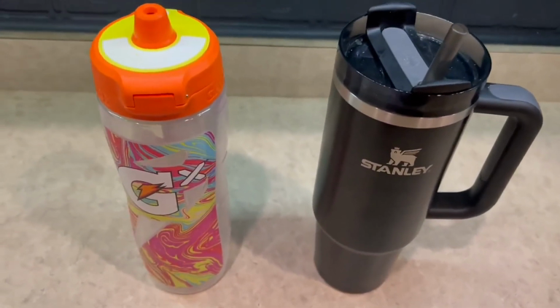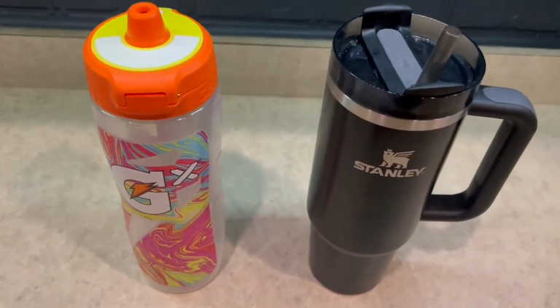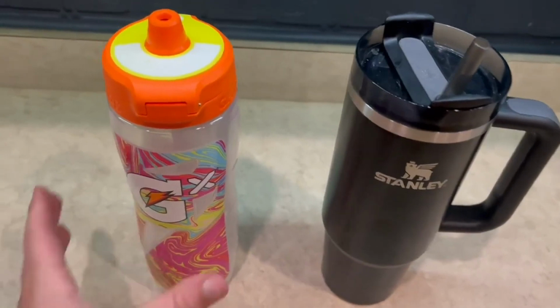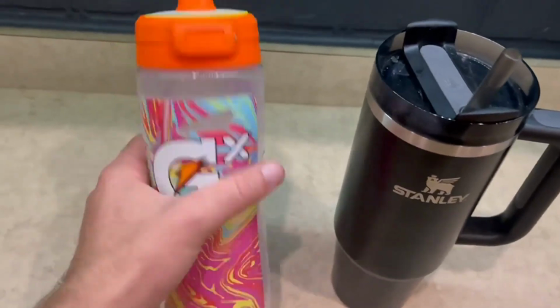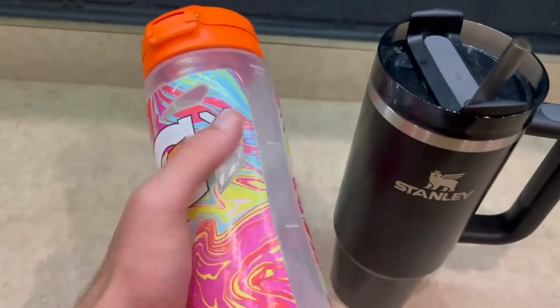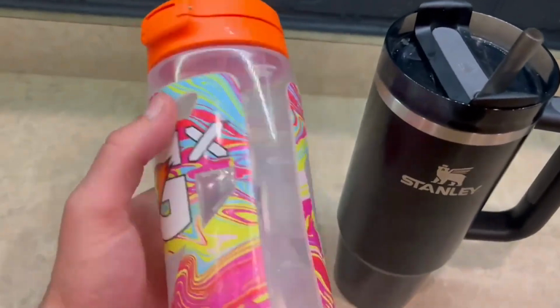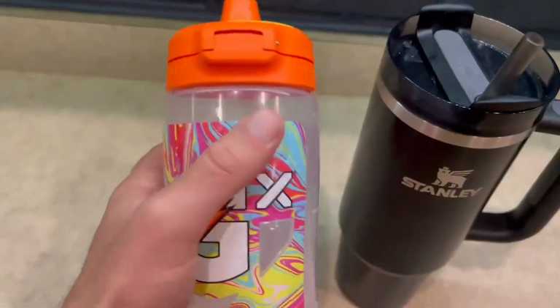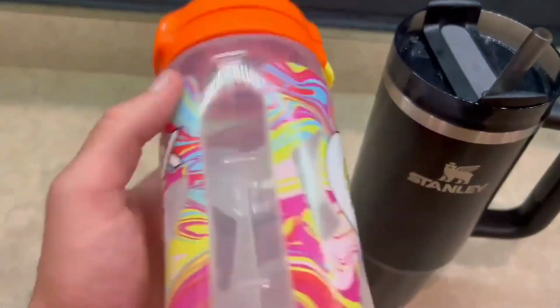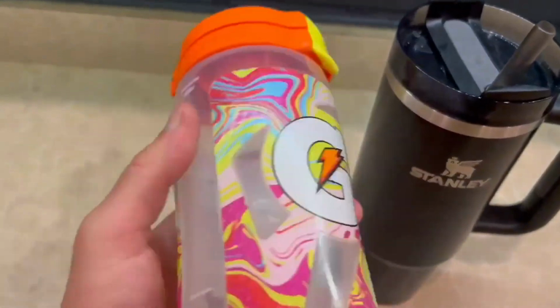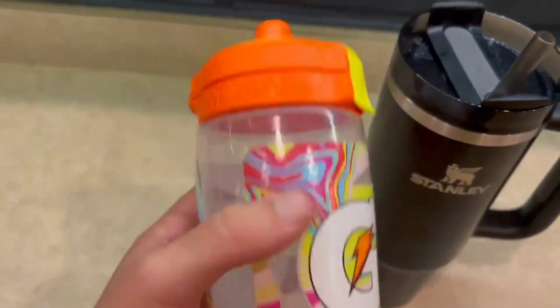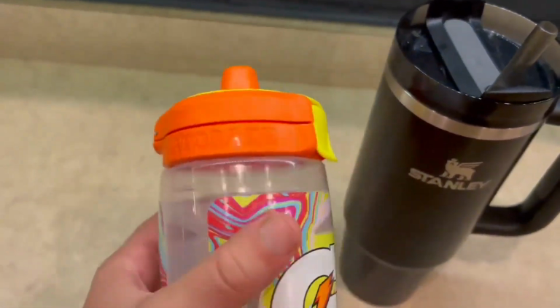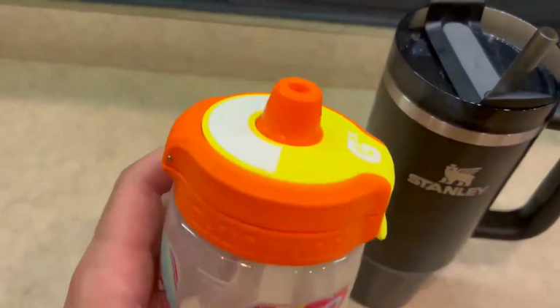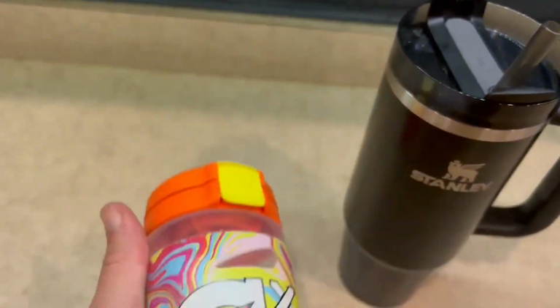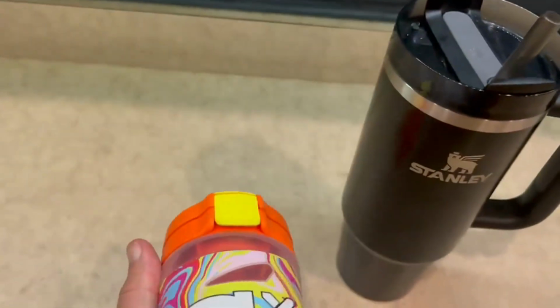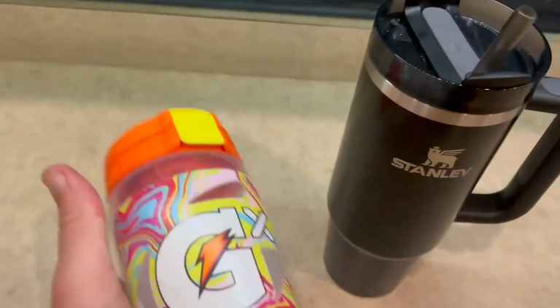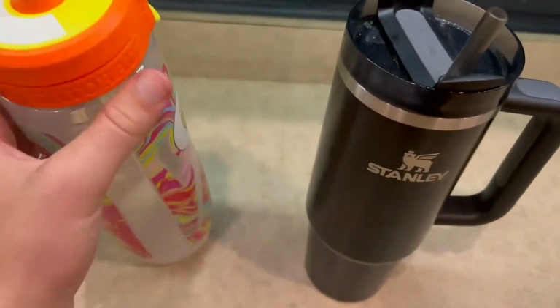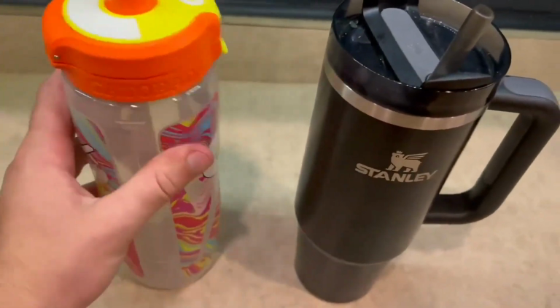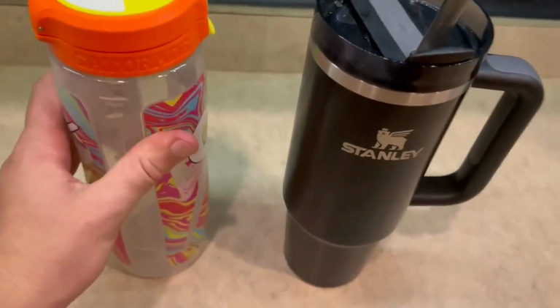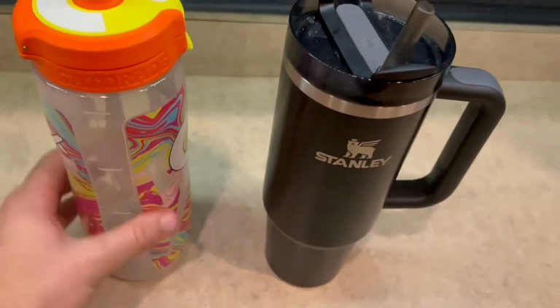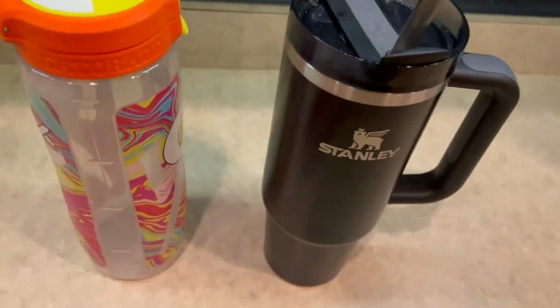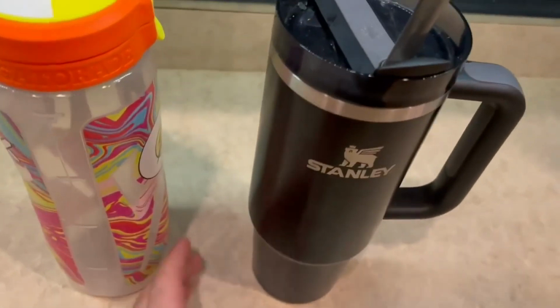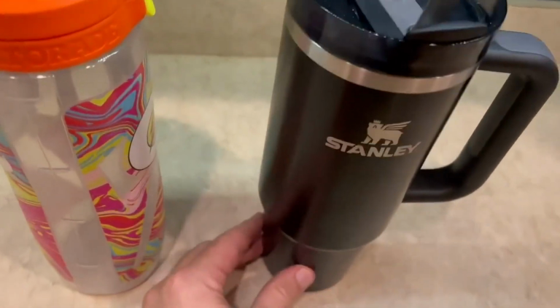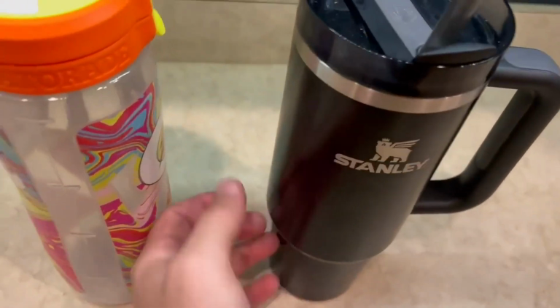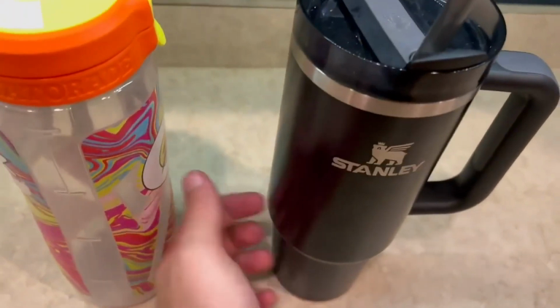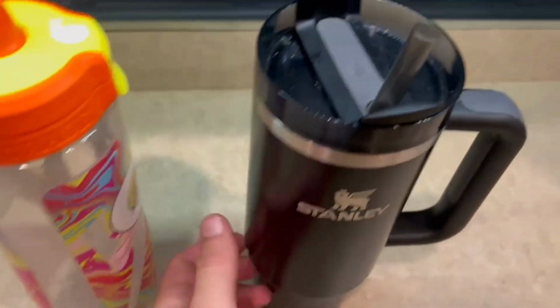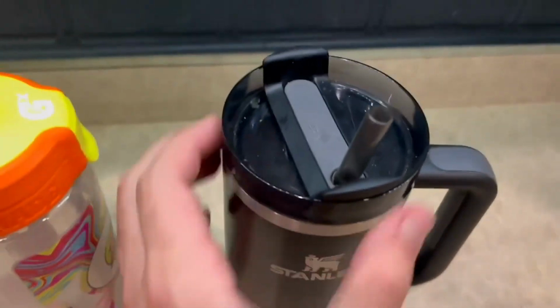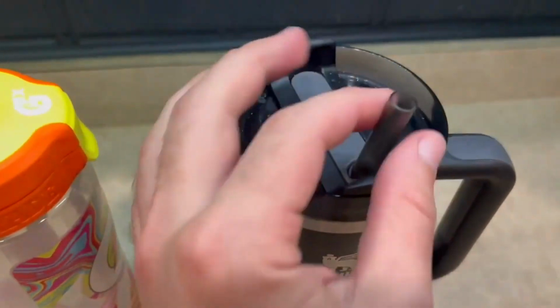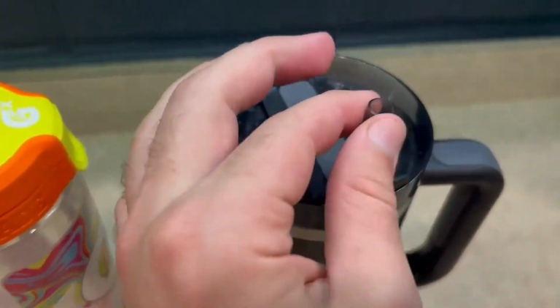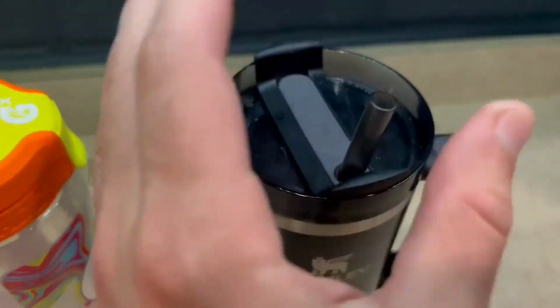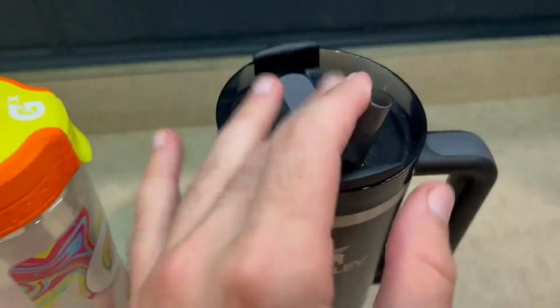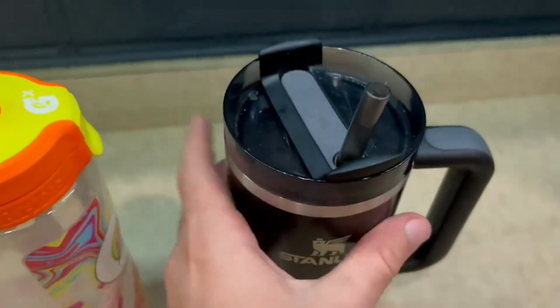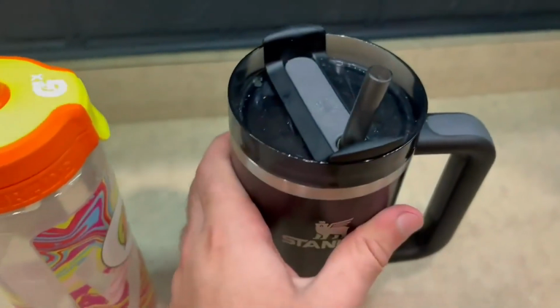For the Gatorade water bottle, you'll get the nice cool look — it is the square water bottle, which is pretty cool. For the Stanley, you kind of get the harder shell with a sippy cup on the top.